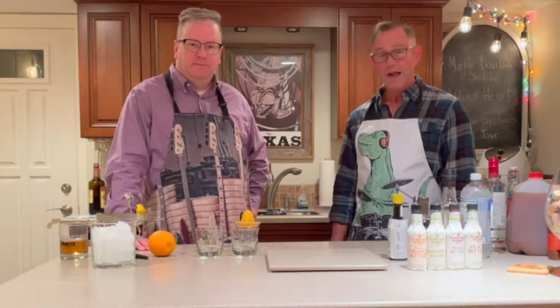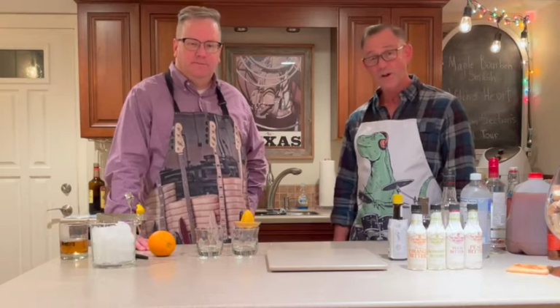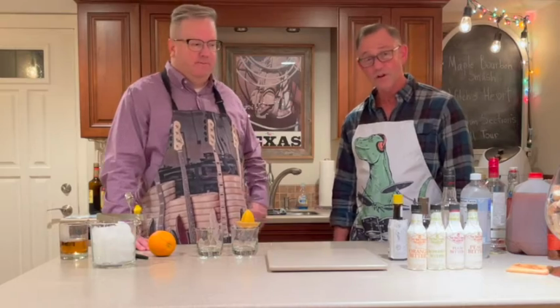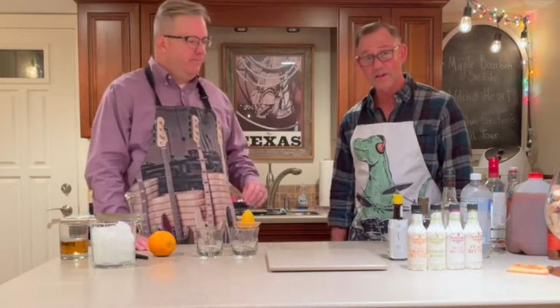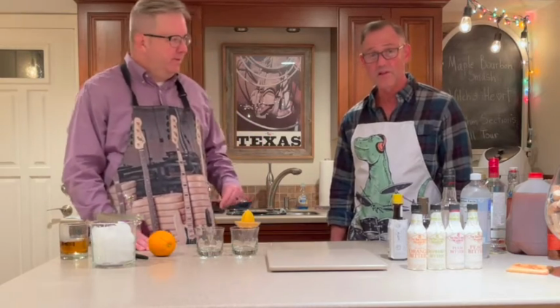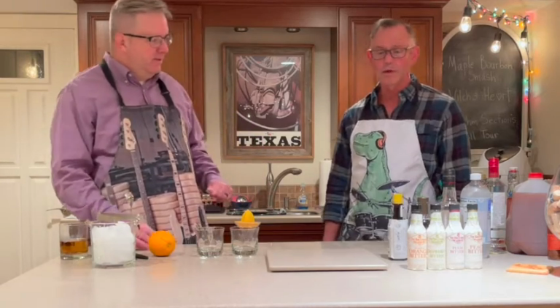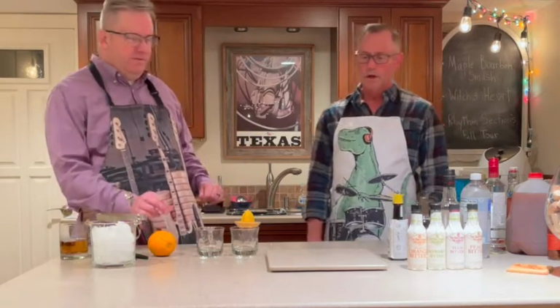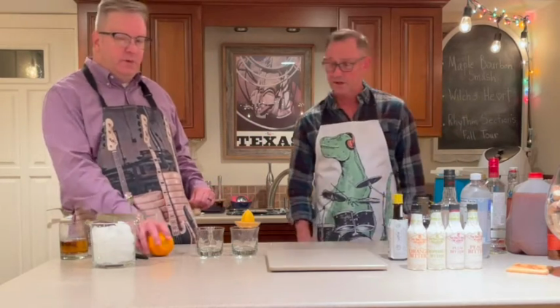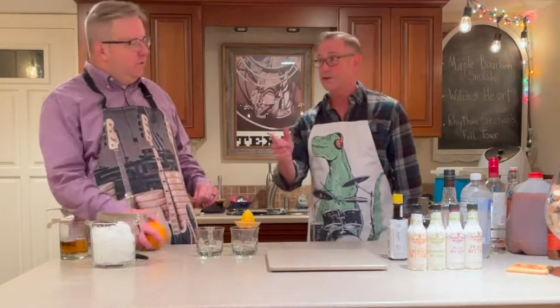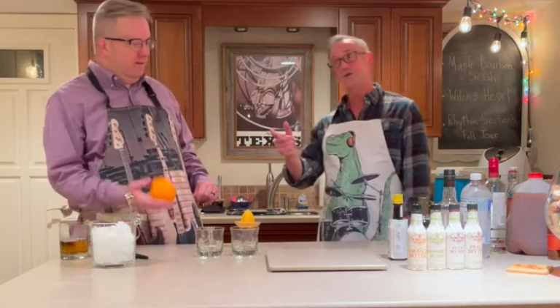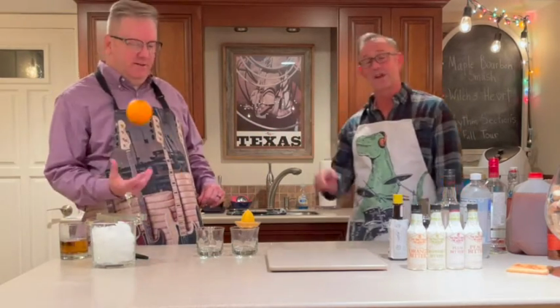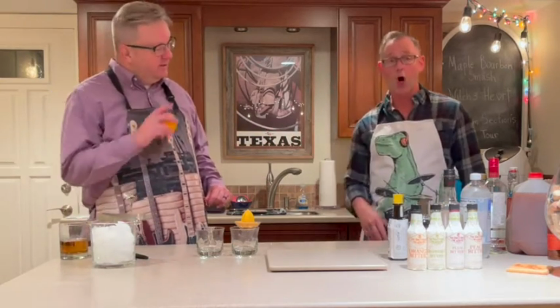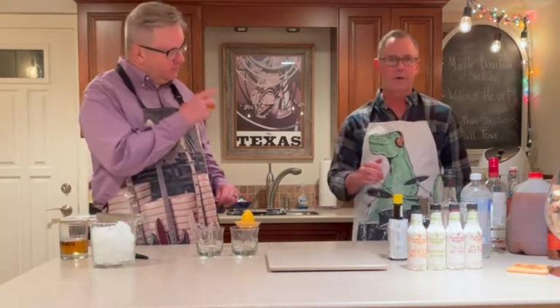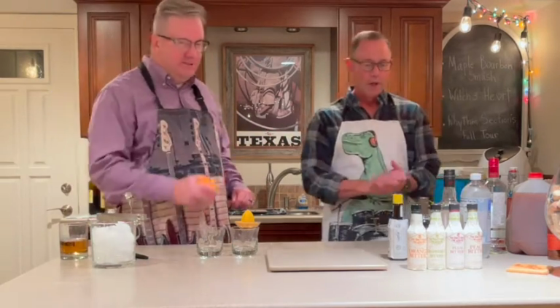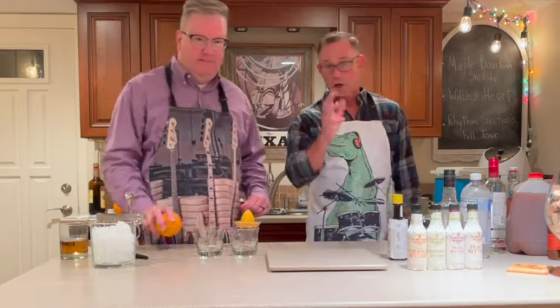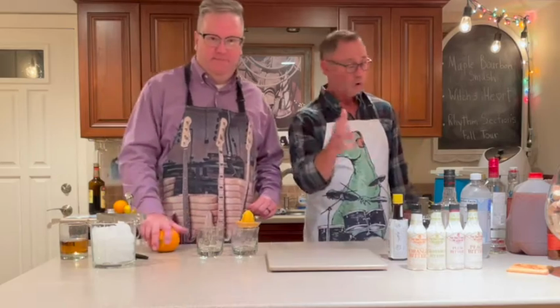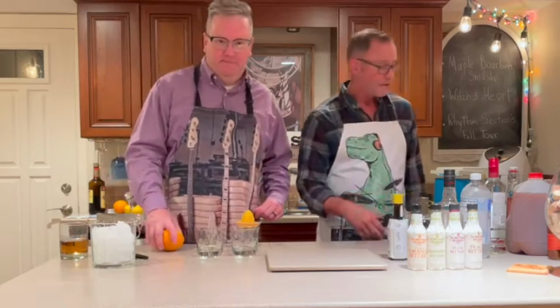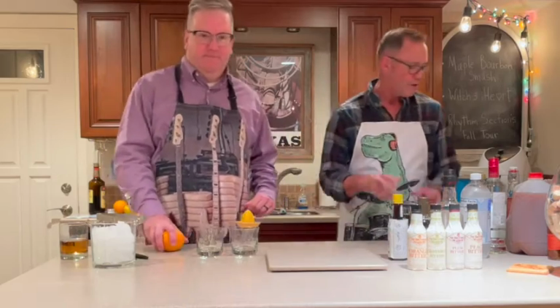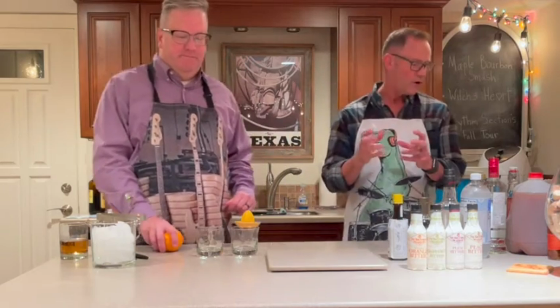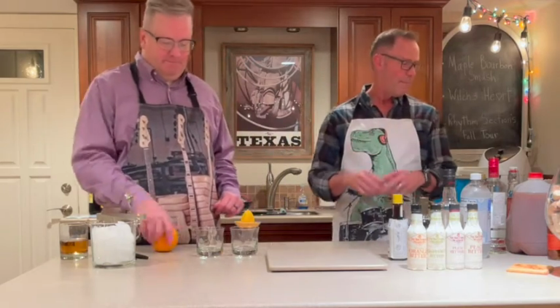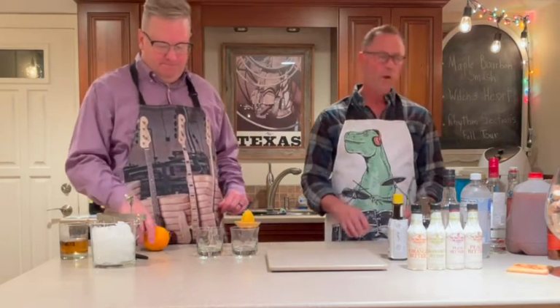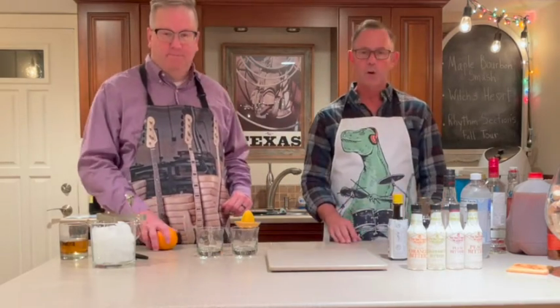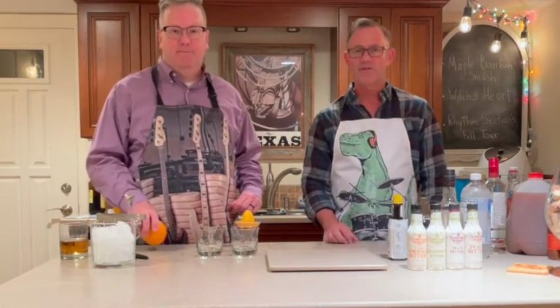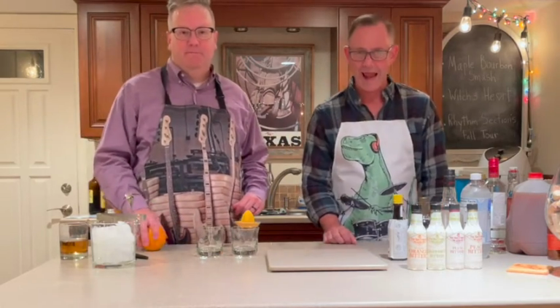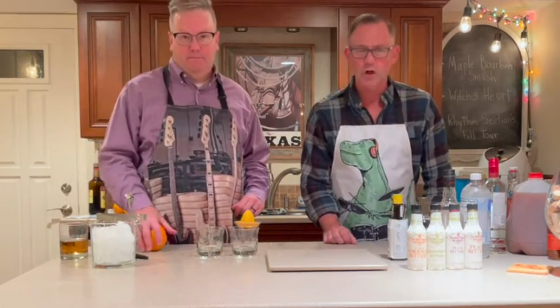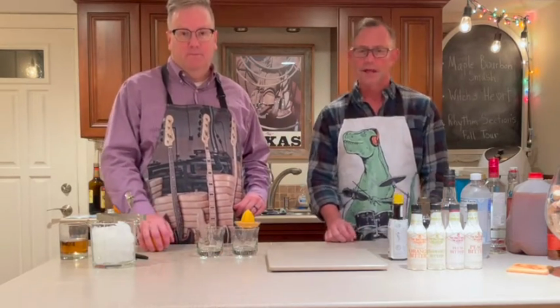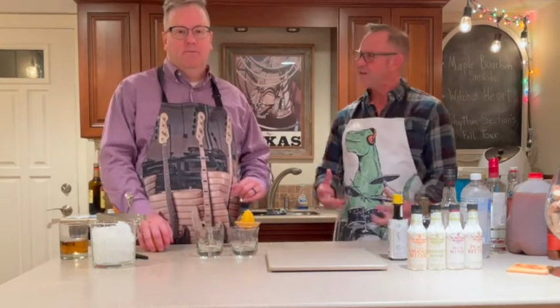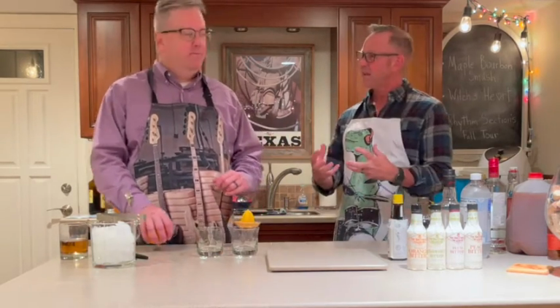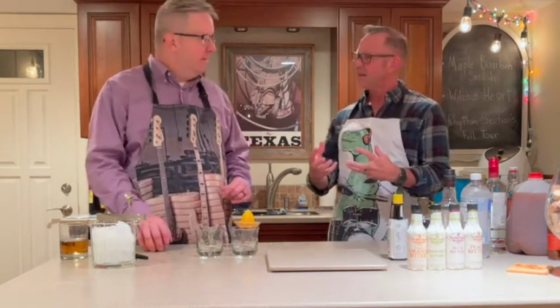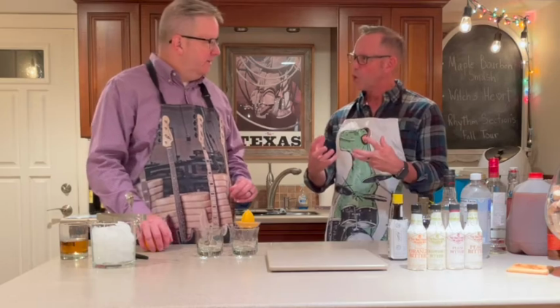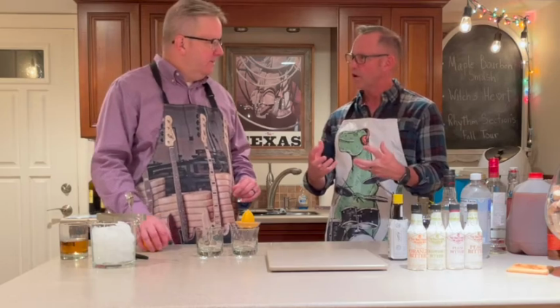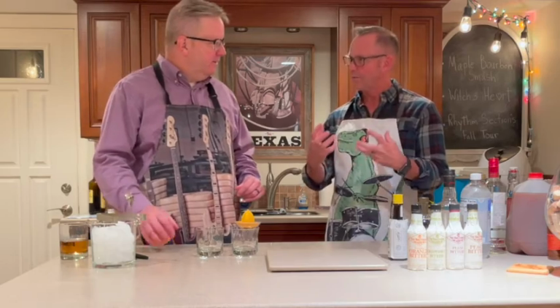They're not always a huge success, ladies and gentlemen. This one's gonna be awesome — this one's gonna be solid. Ladies and gentlemen, this is called the Maple Bourbon Smash. I just like that — I like the word smash.